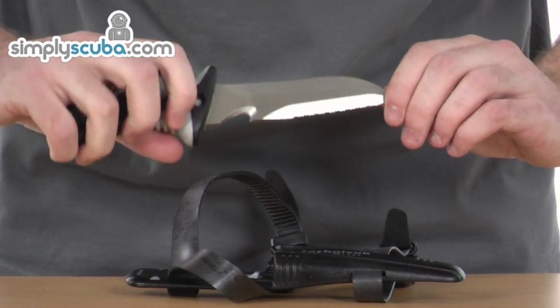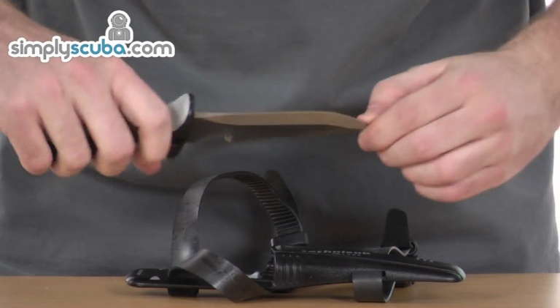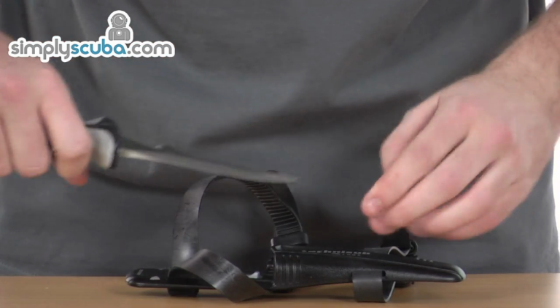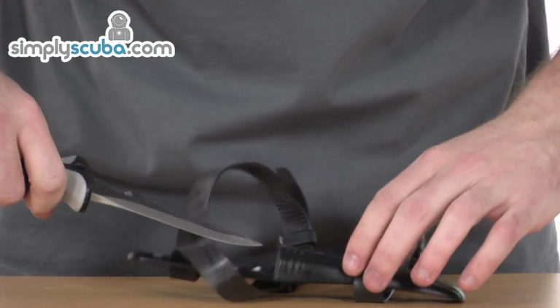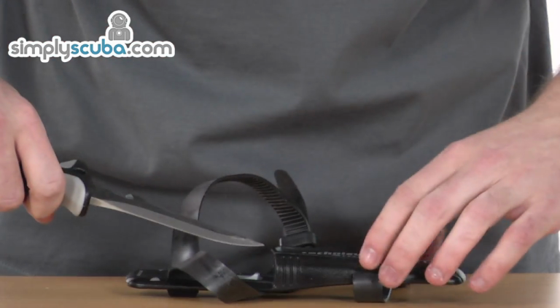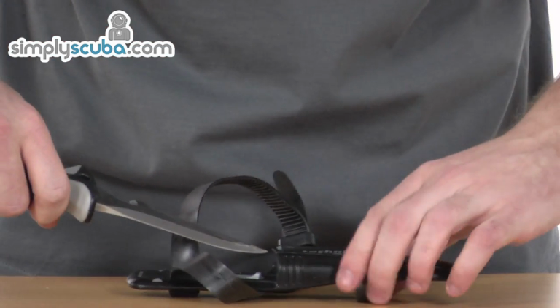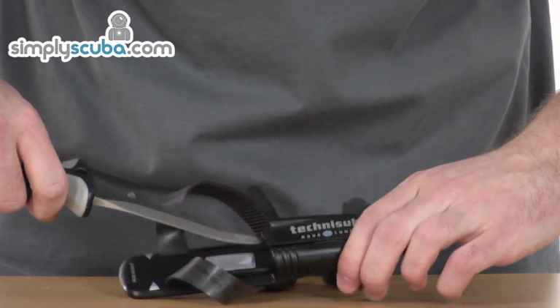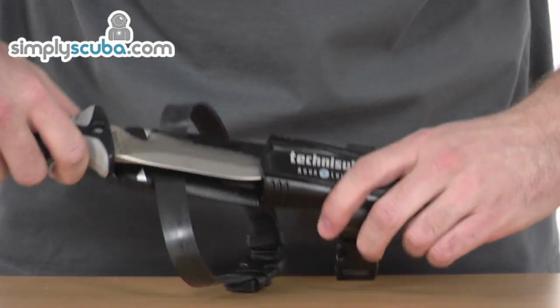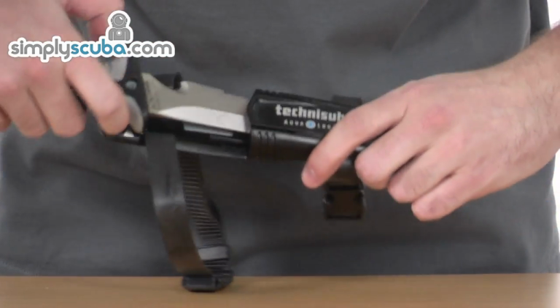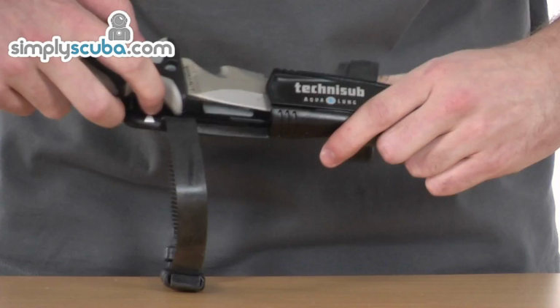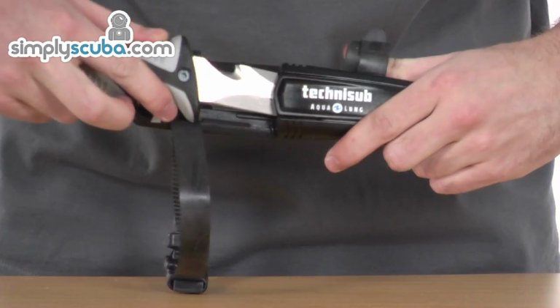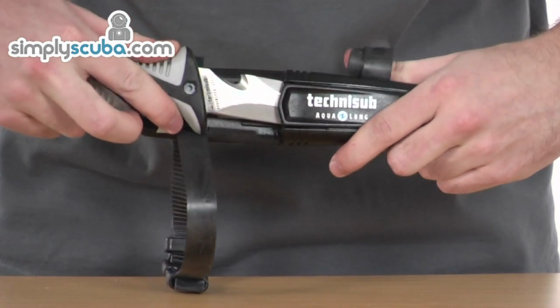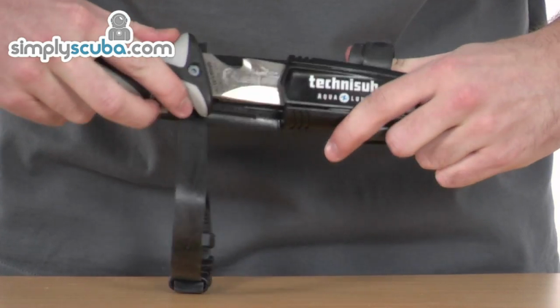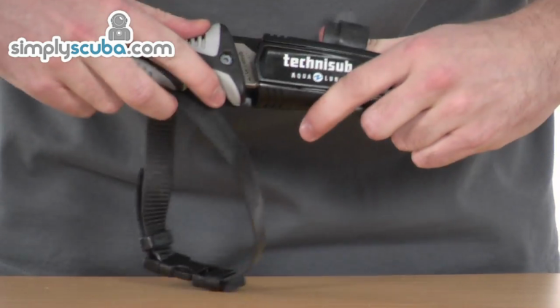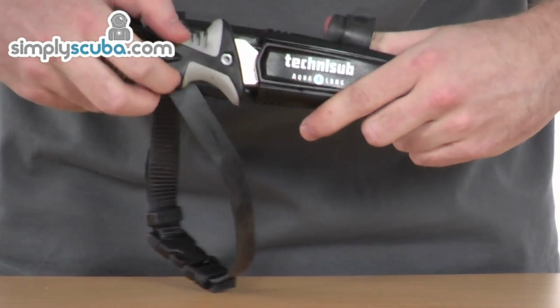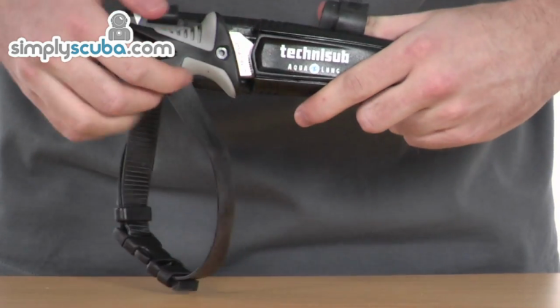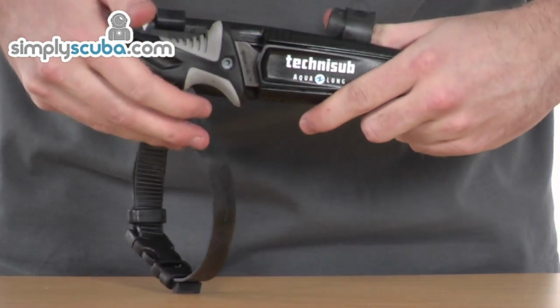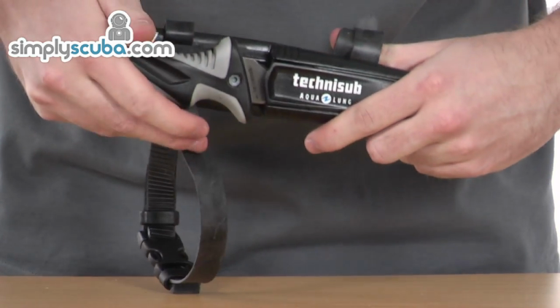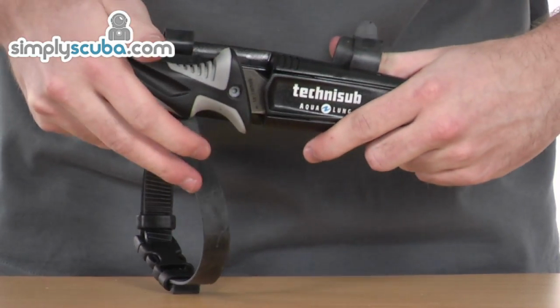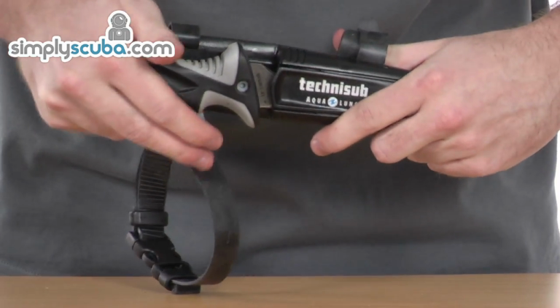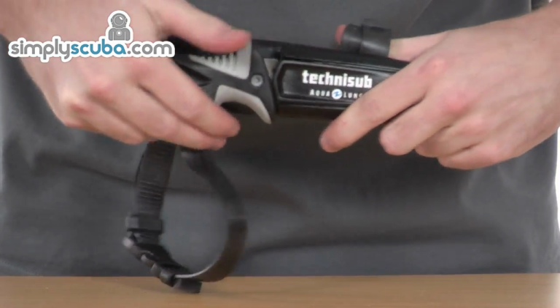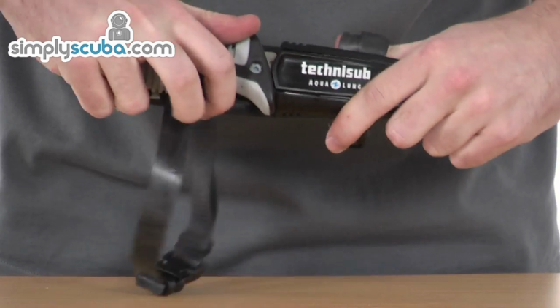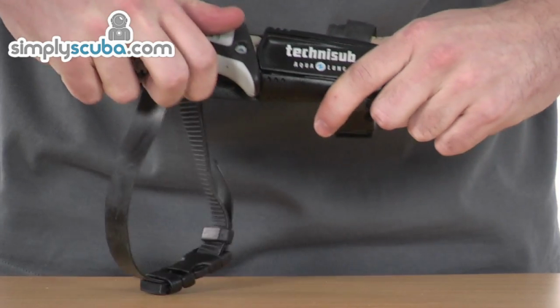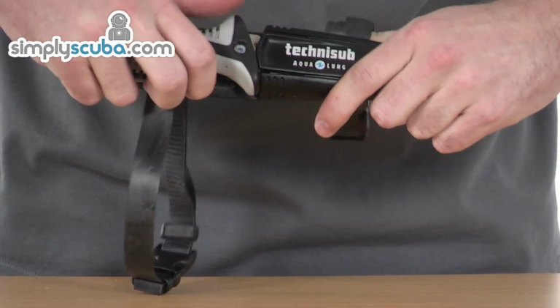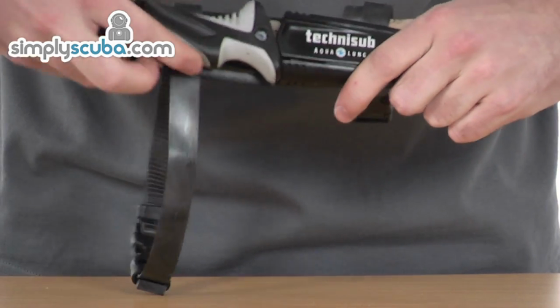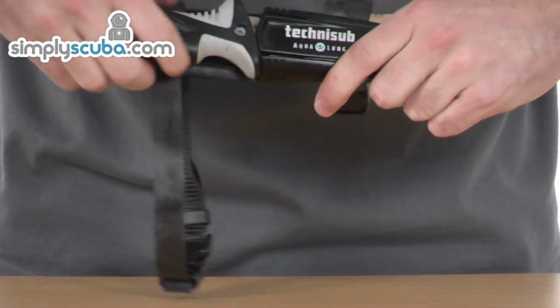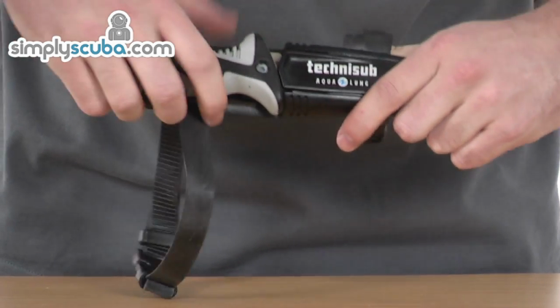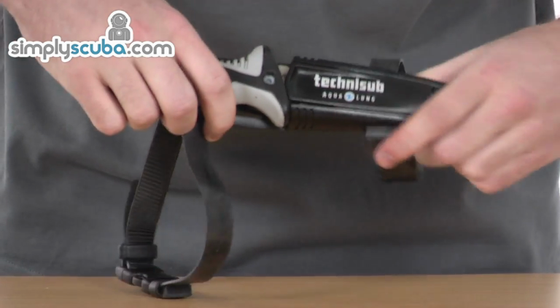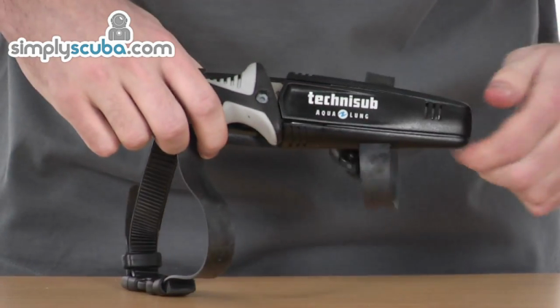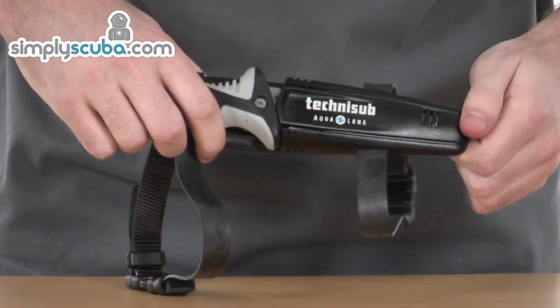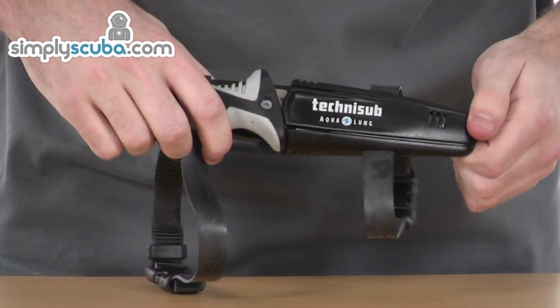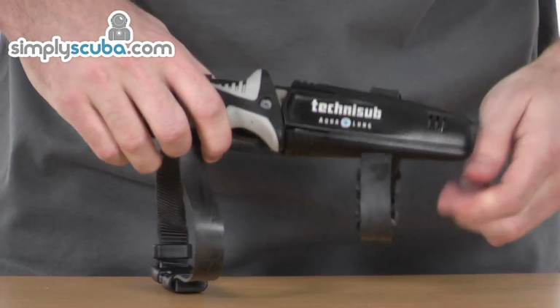Let's pop it back into position. Just wait until it locks into position and it will click. Now it can't be removed unless you push the tabs on the very bottom.